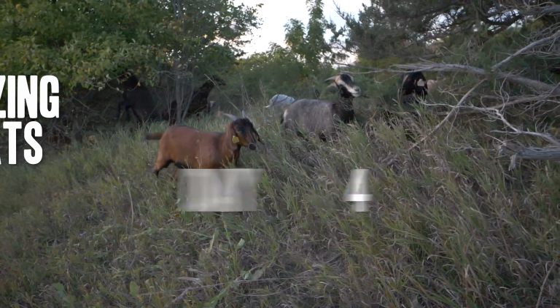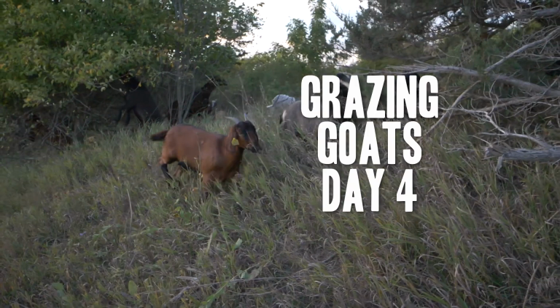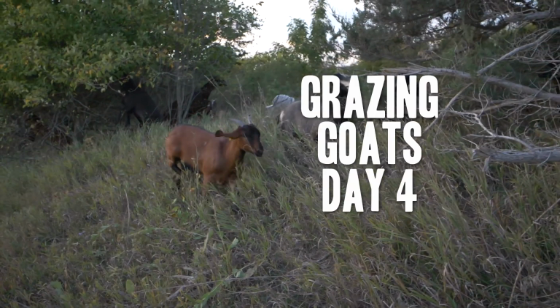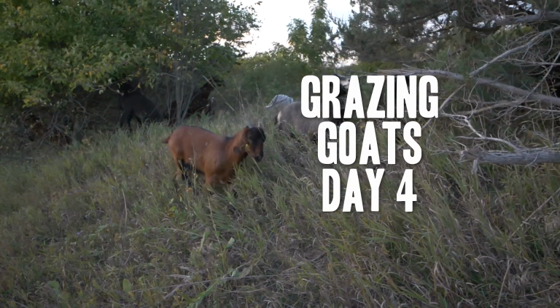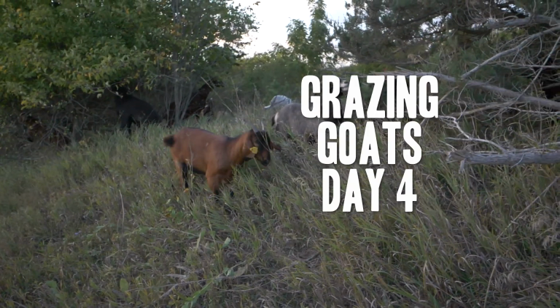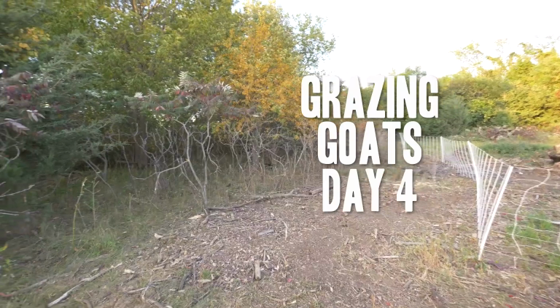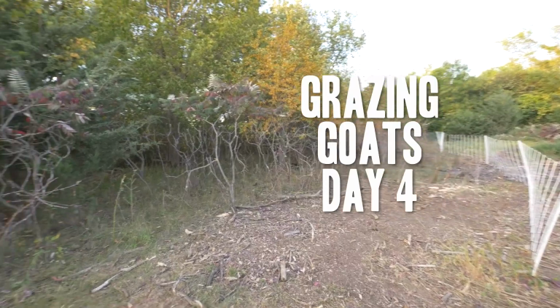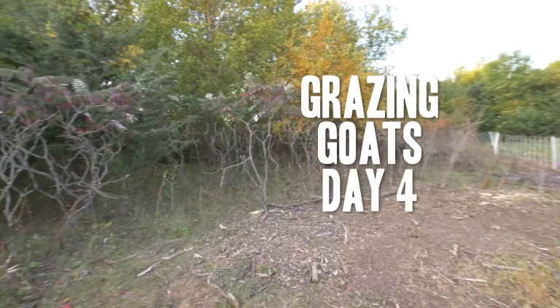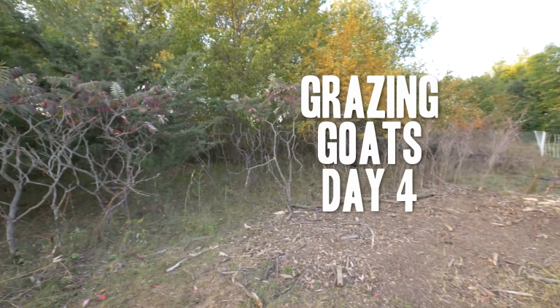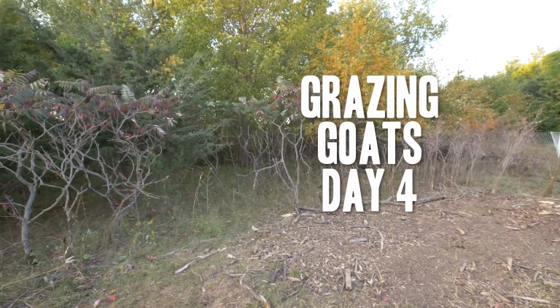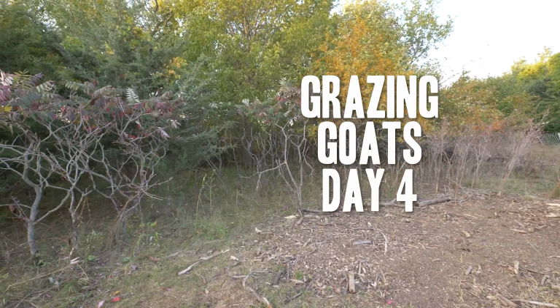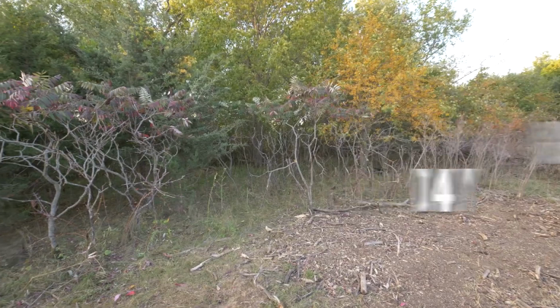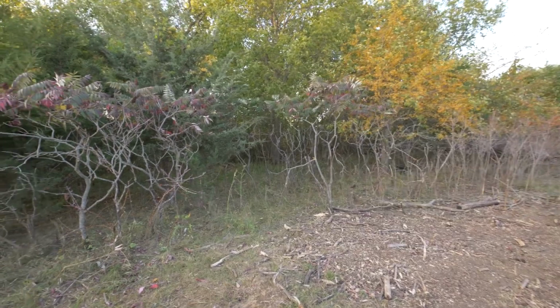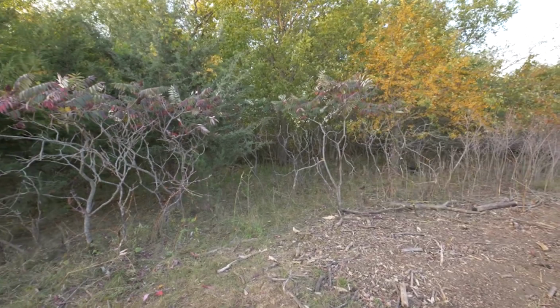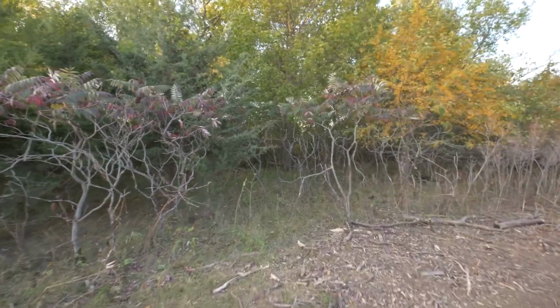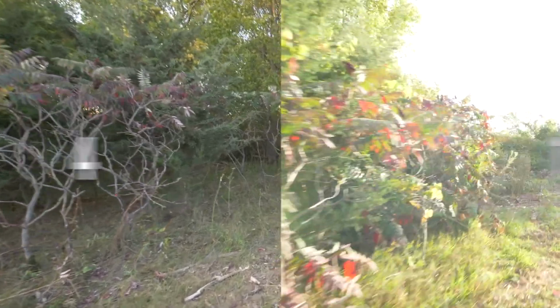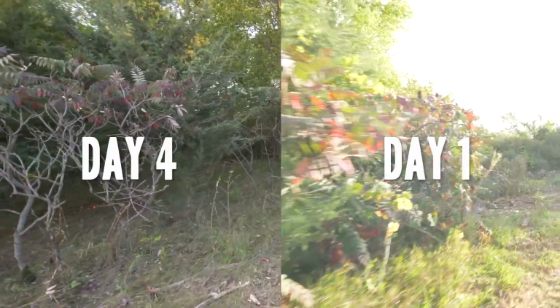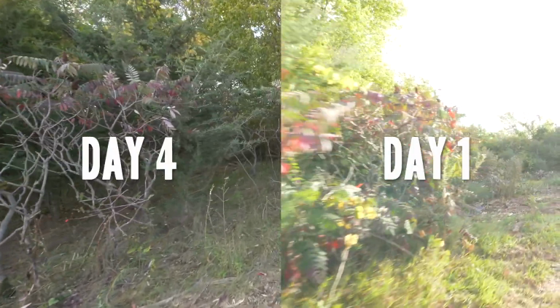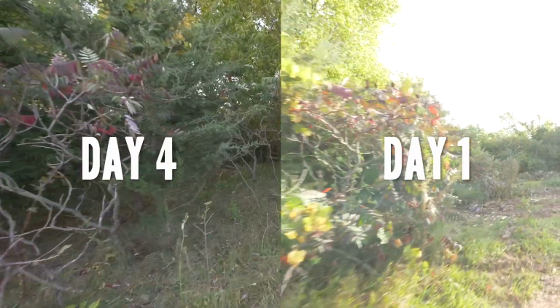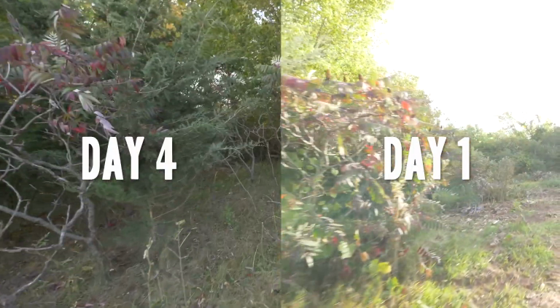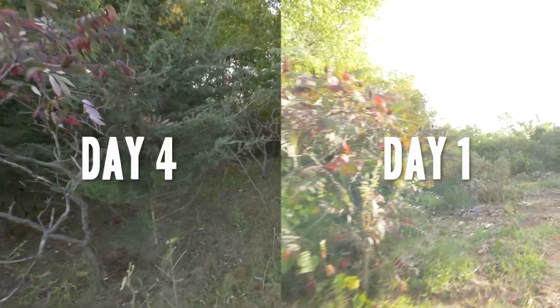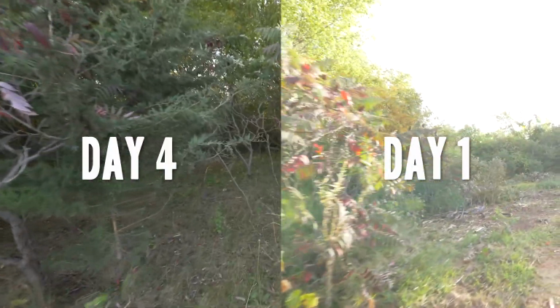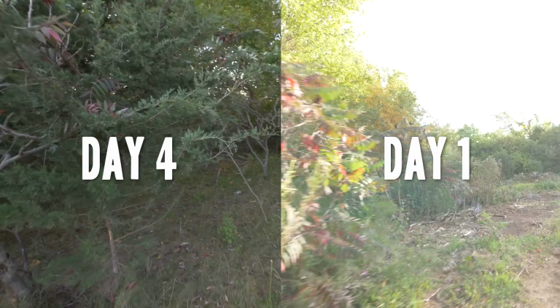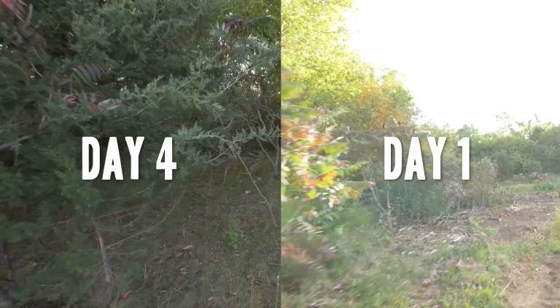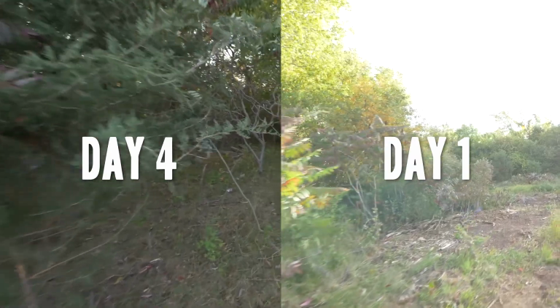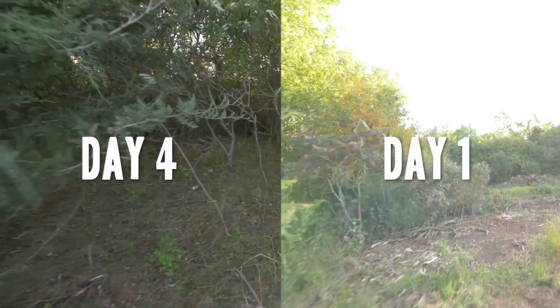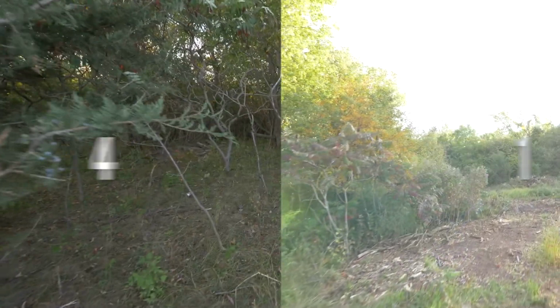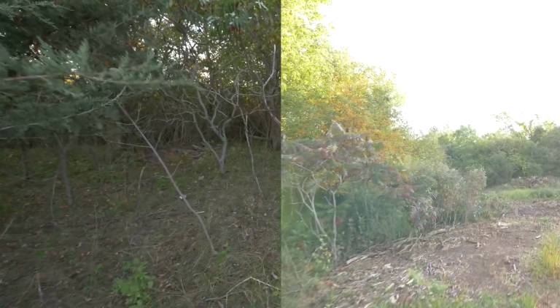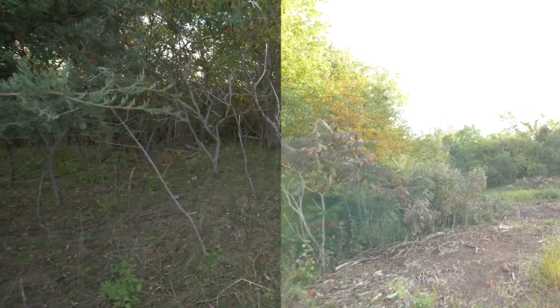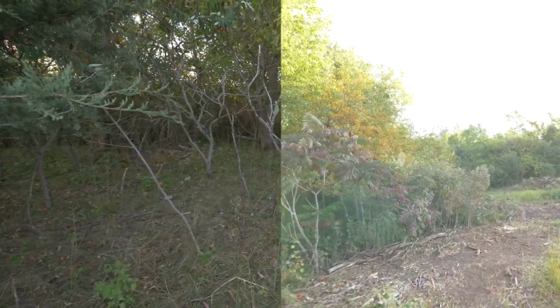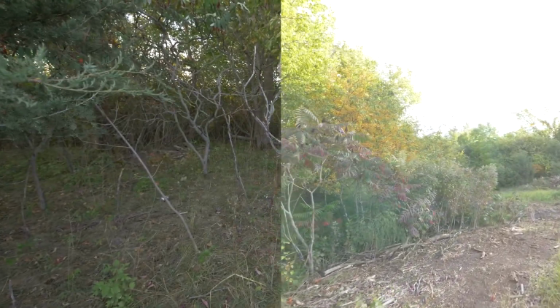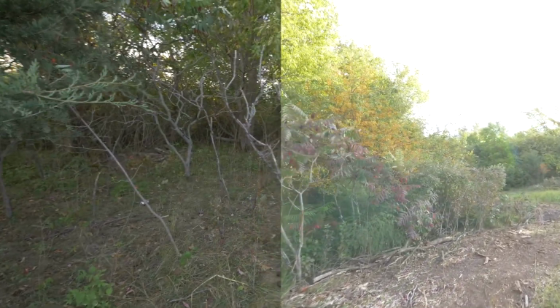We're back for day four. I don't know if you remember seeing this area on day one when they first arrived, but yeah, it's looking like they're doing their thing, clearing it out.